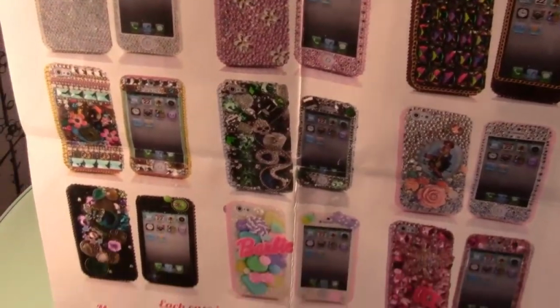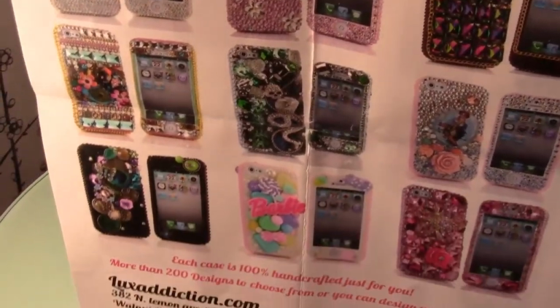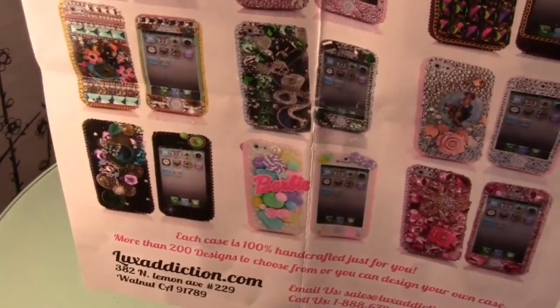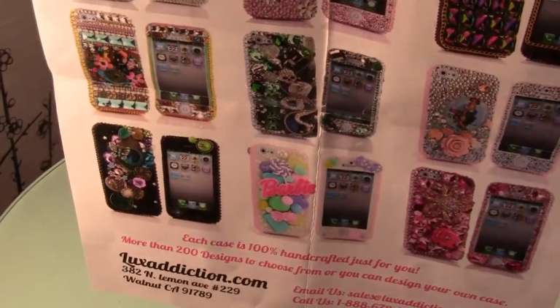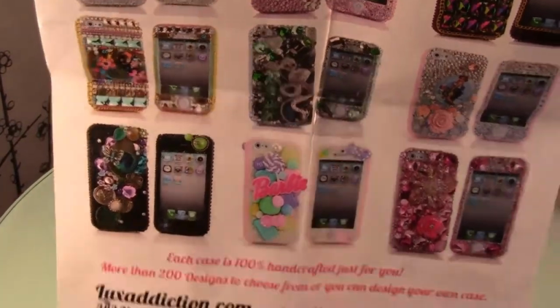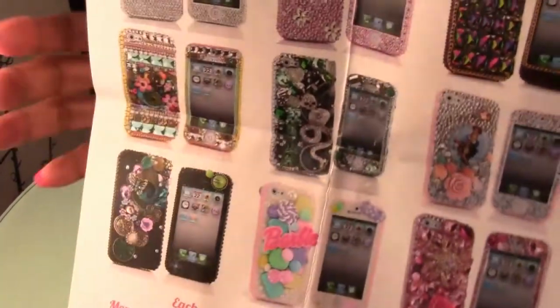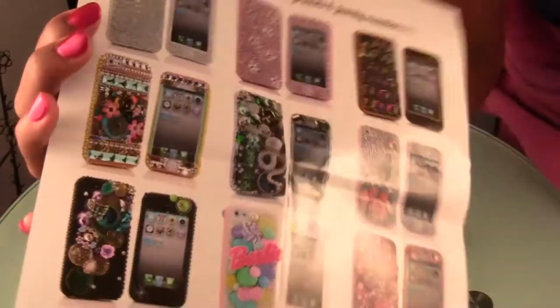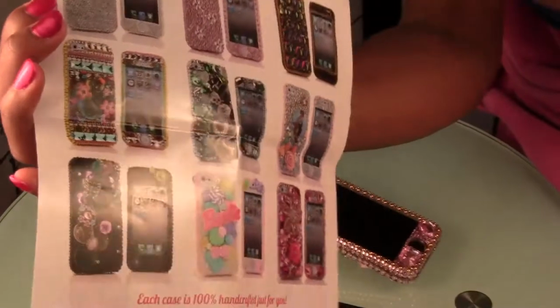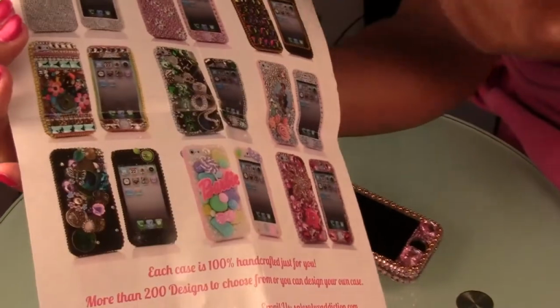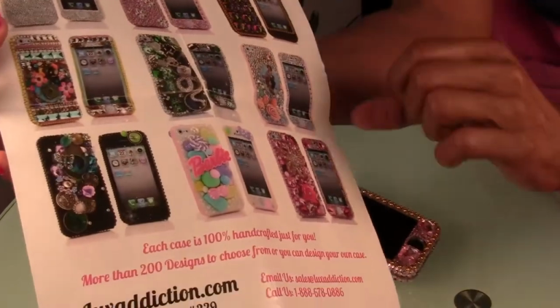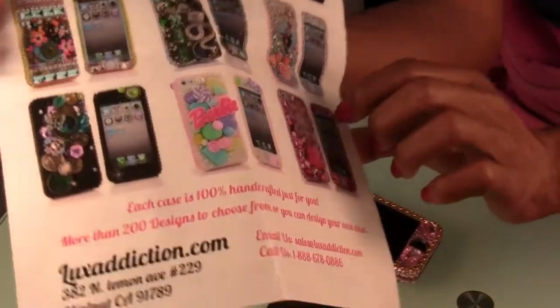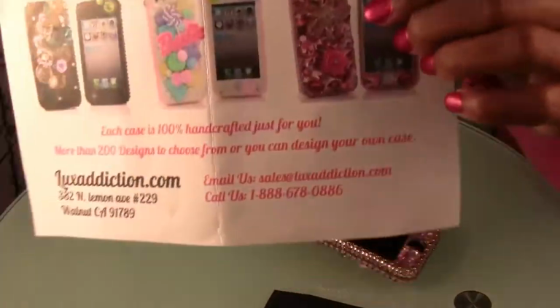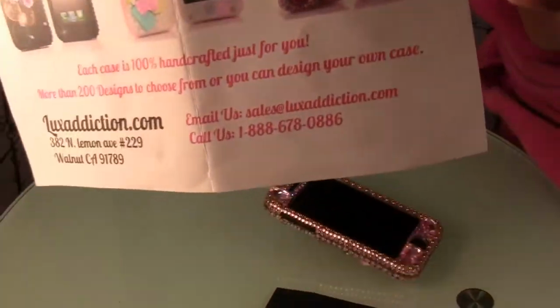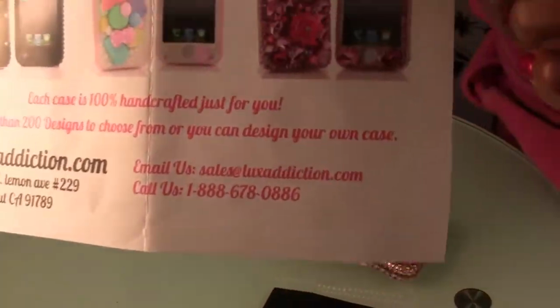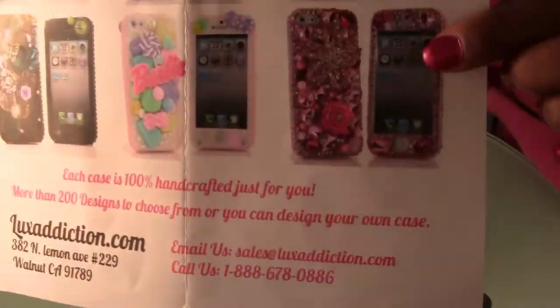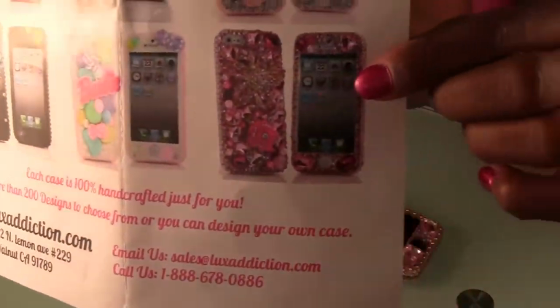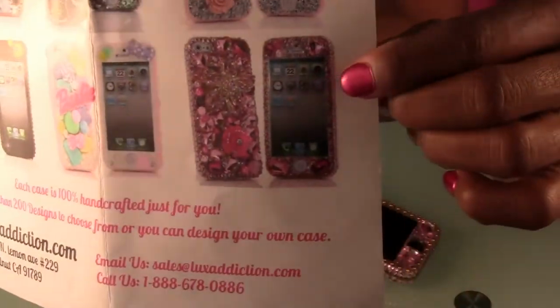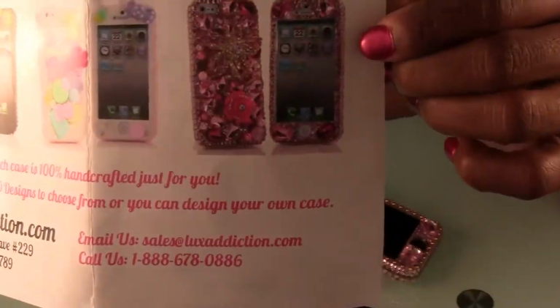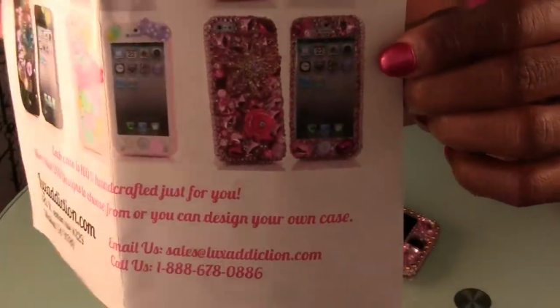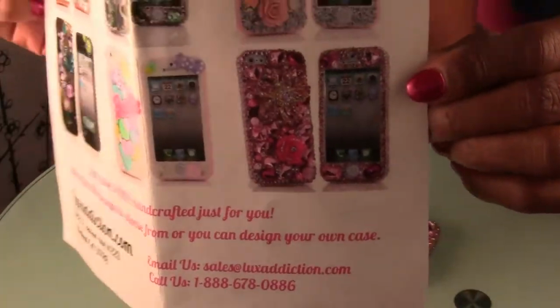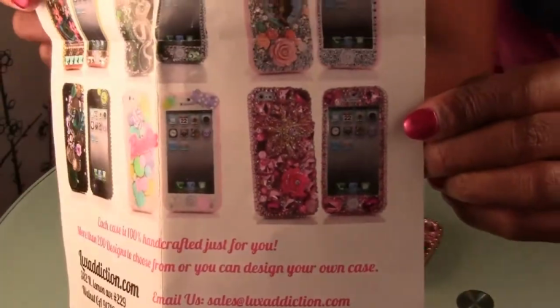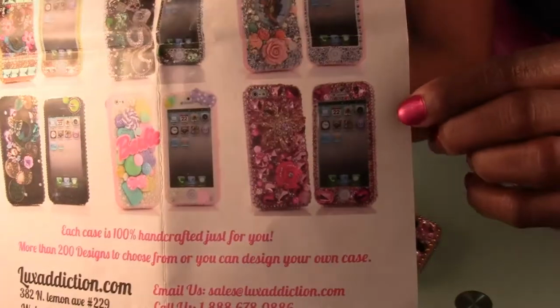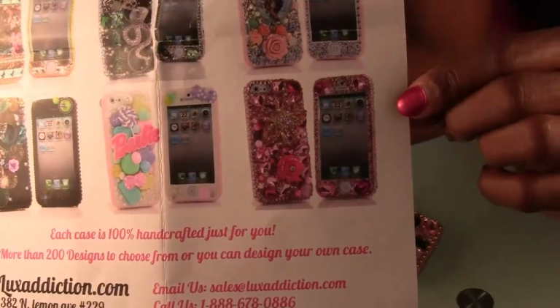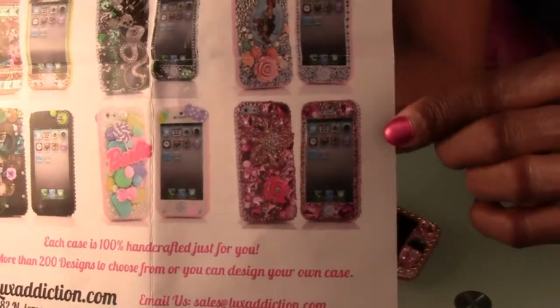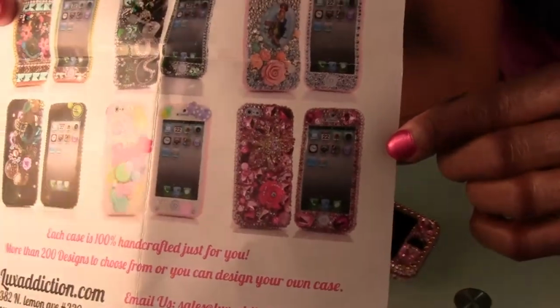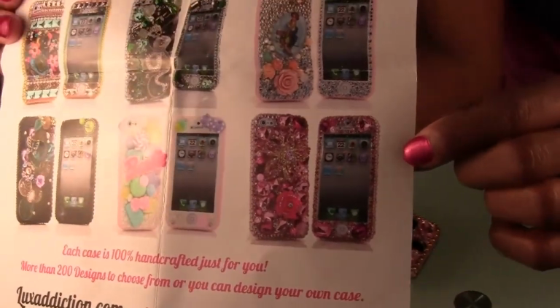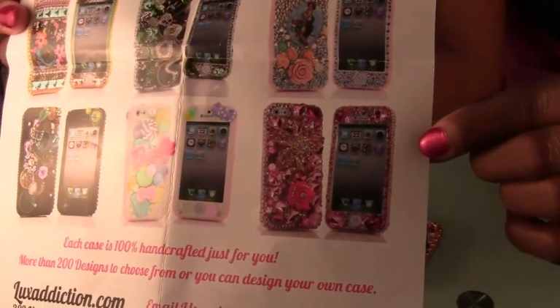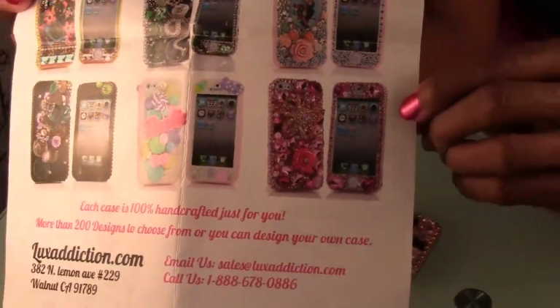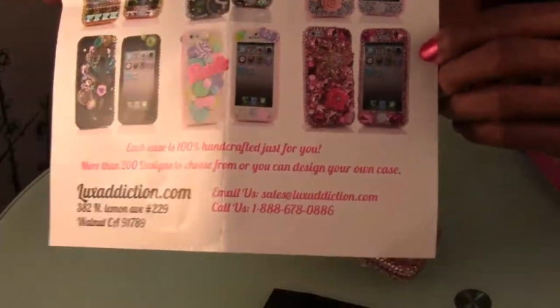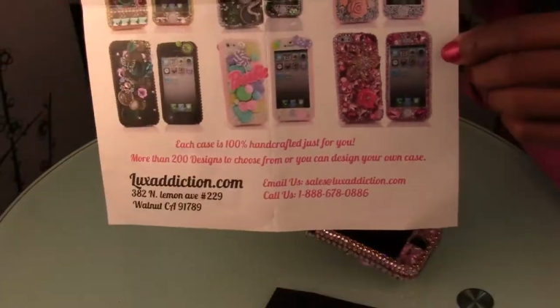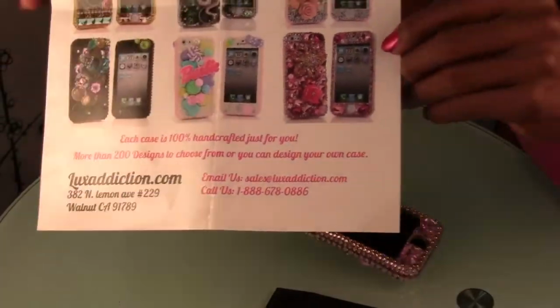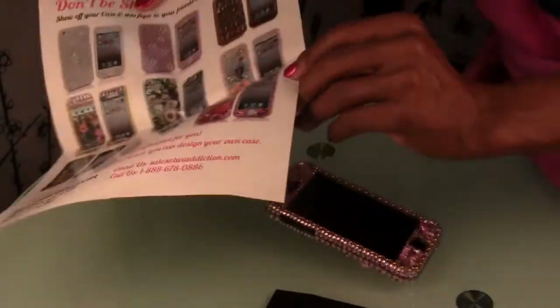And I believe, yeah, here is the one that I got right there. I hope this video is coming out okay.